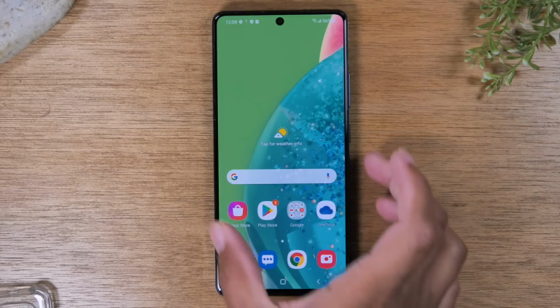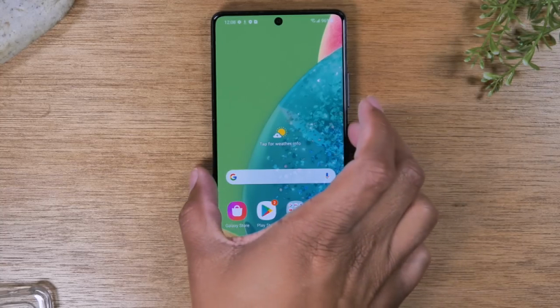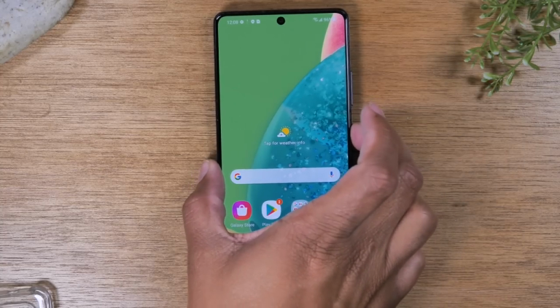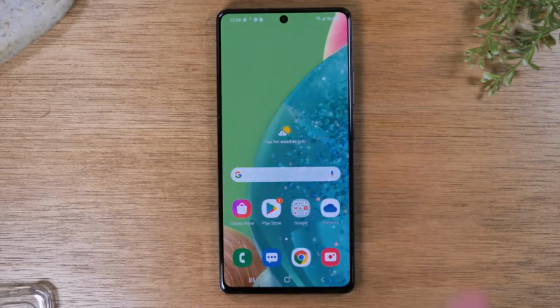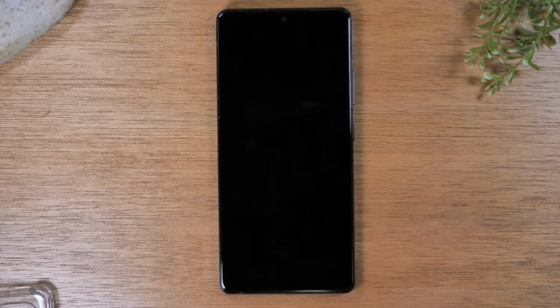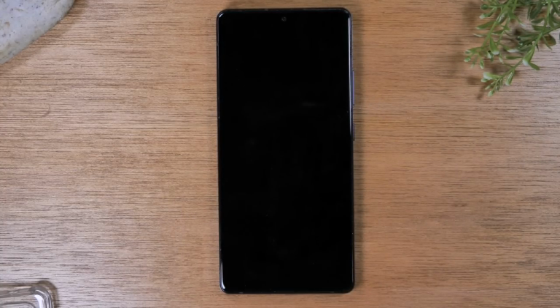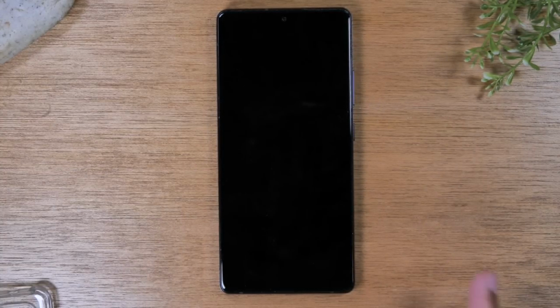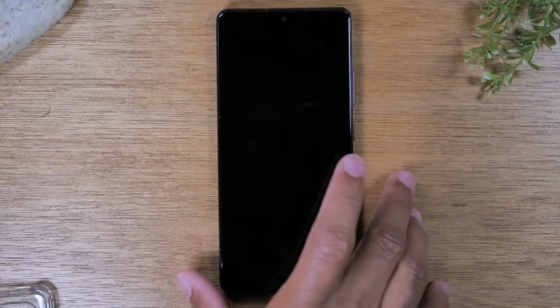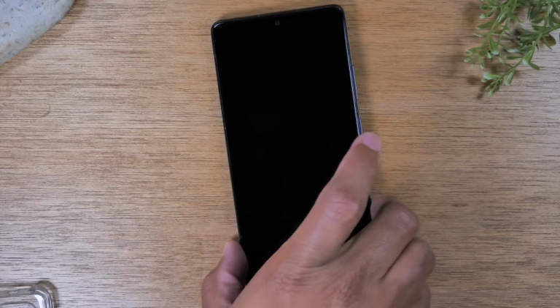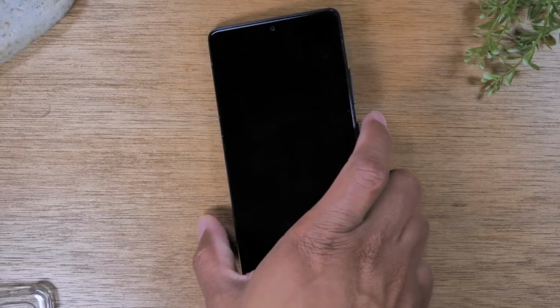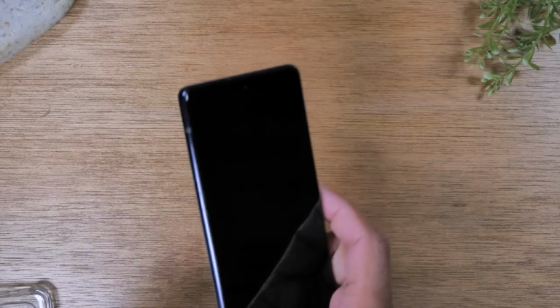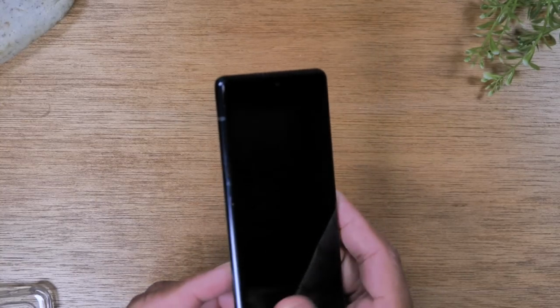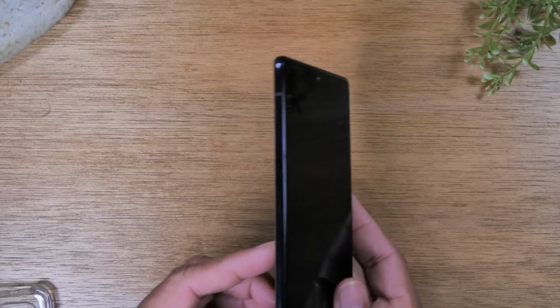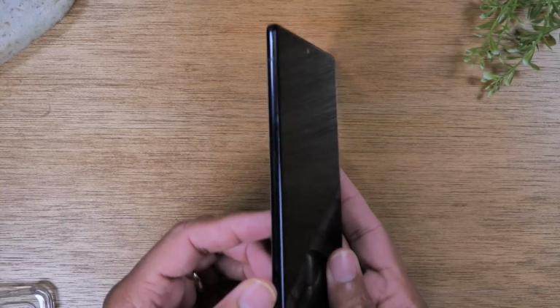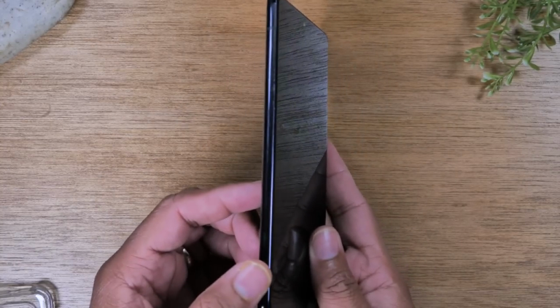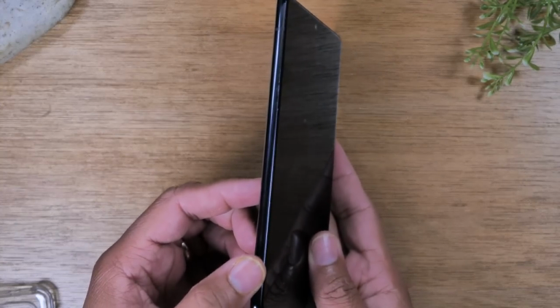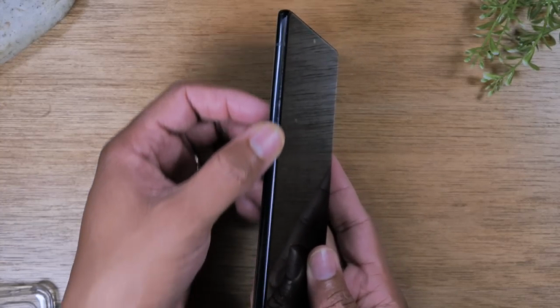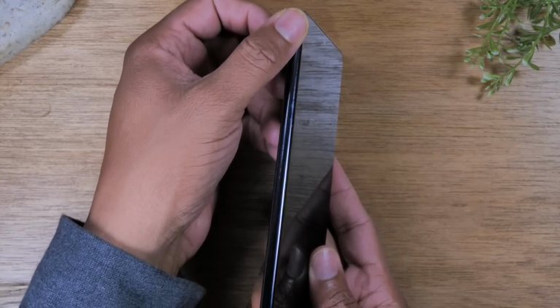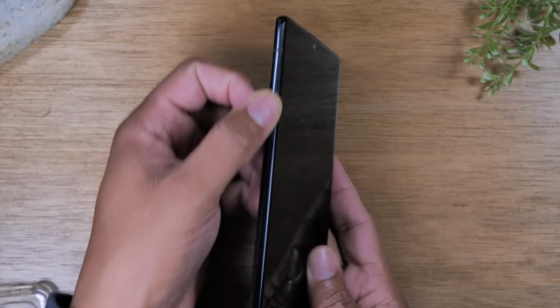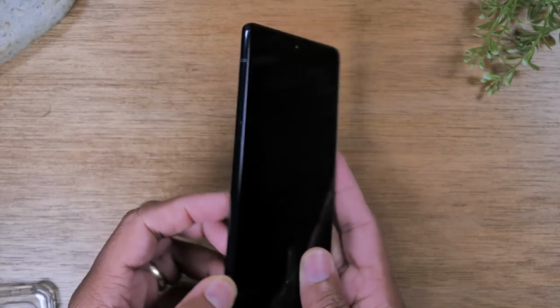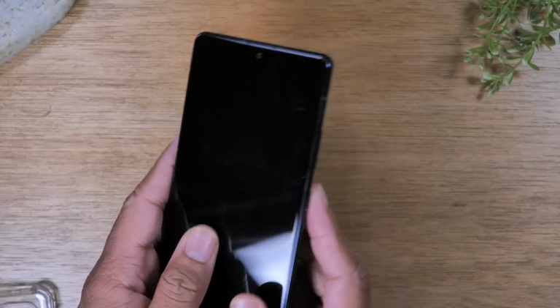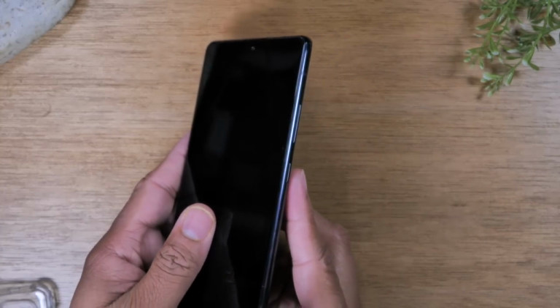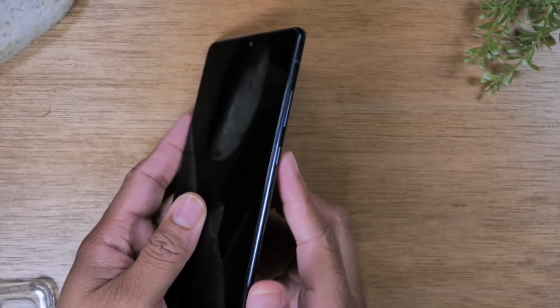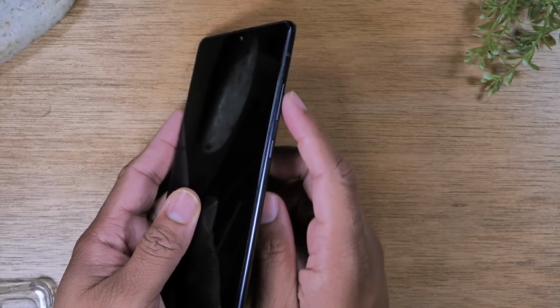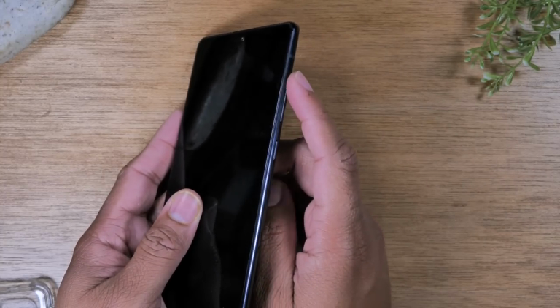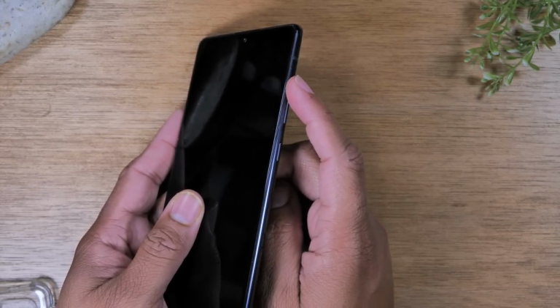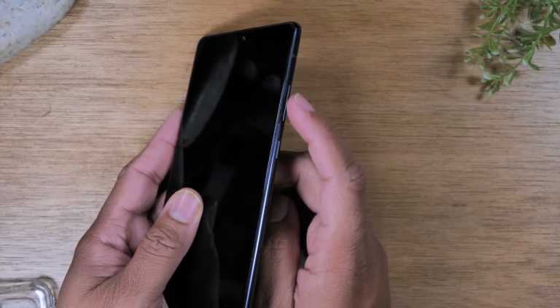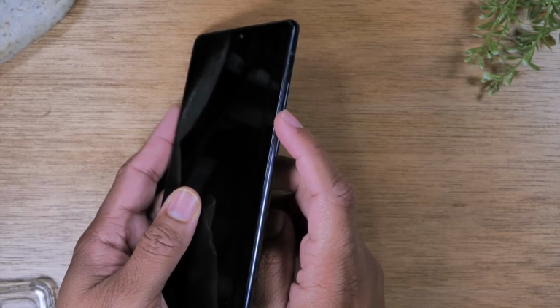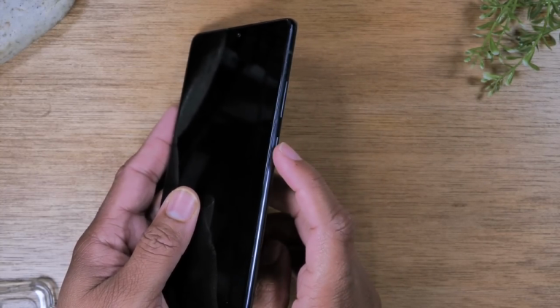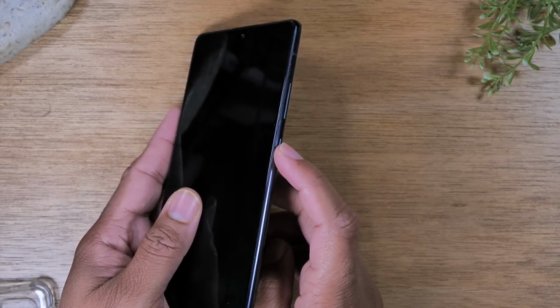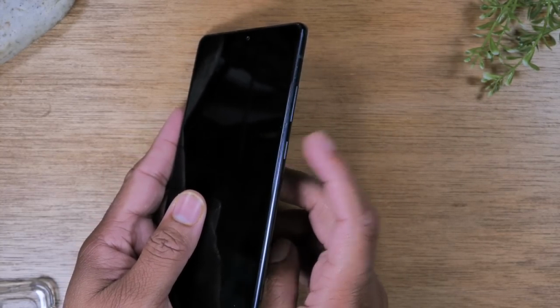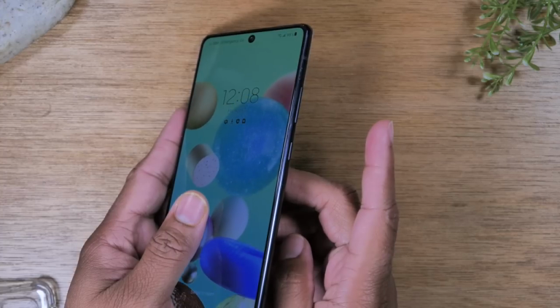We always like to start with the buttons, giving you a tour of the outside of the phone. You'll notice on the left side of the phone there are no buttons at all, but on the right side you will find volume up, volume down, and the power button.